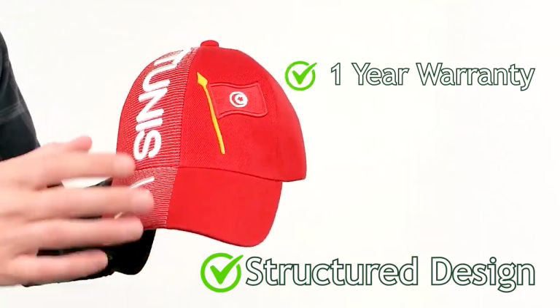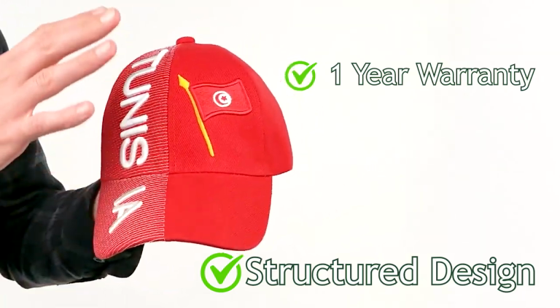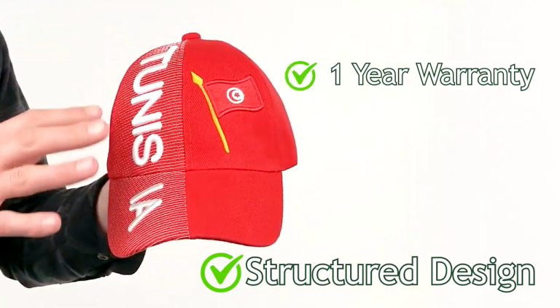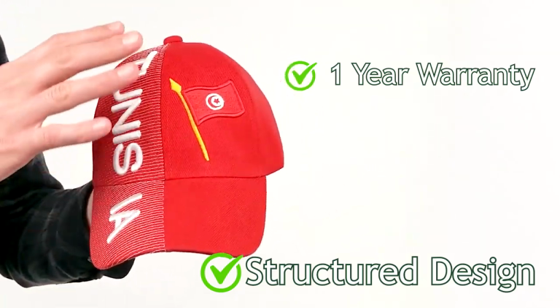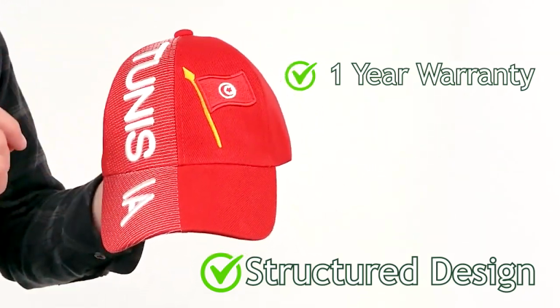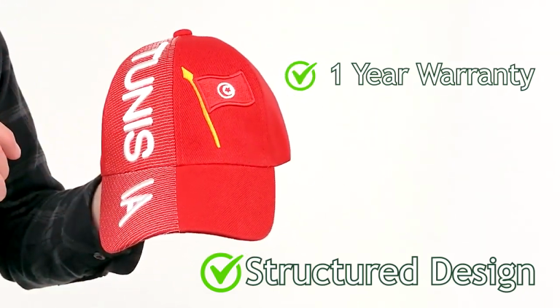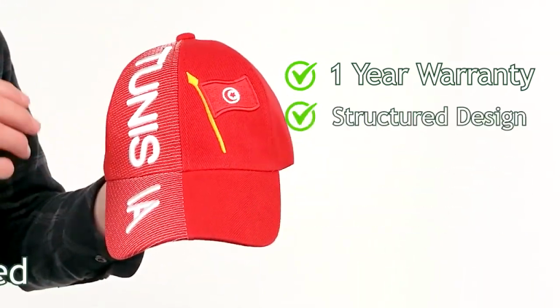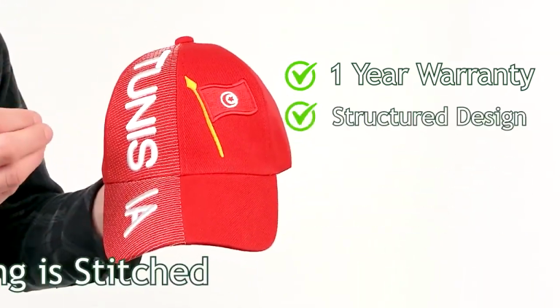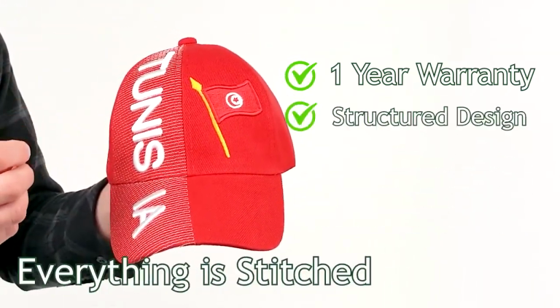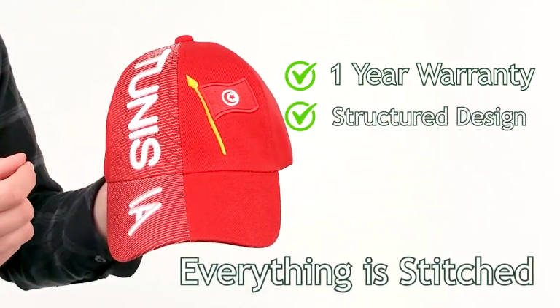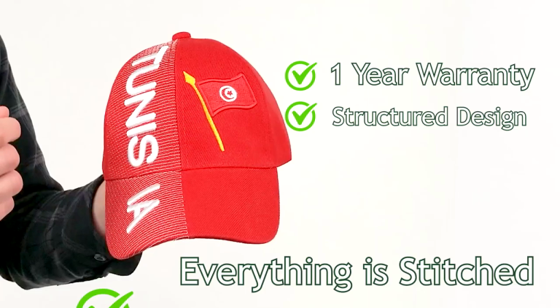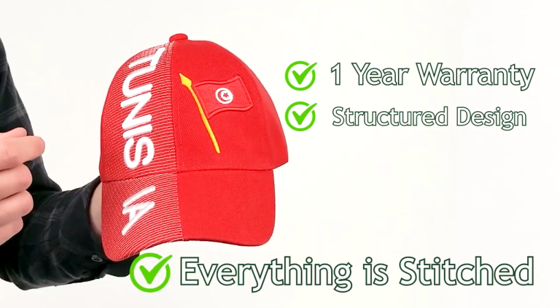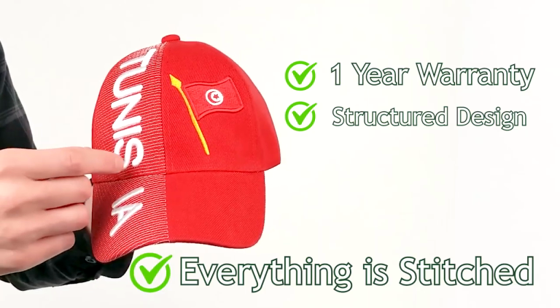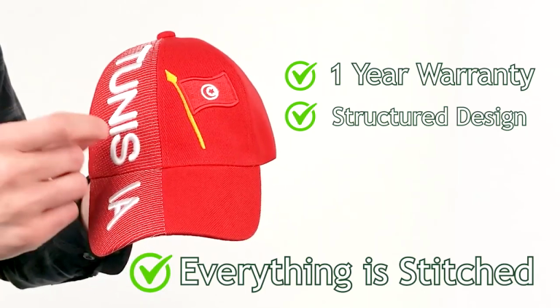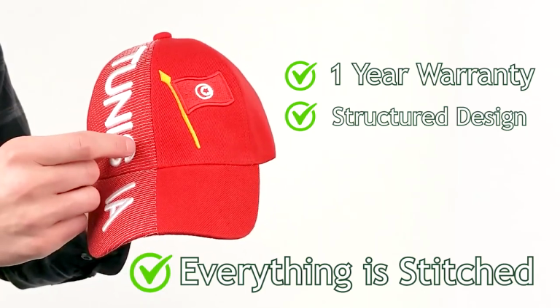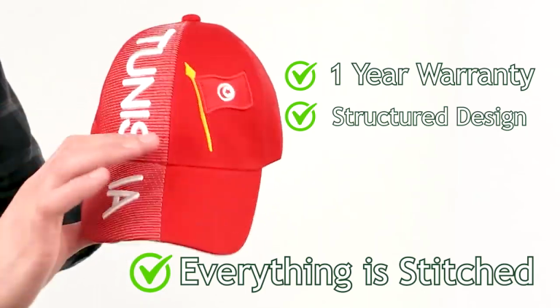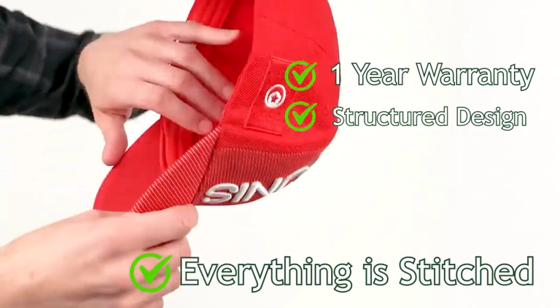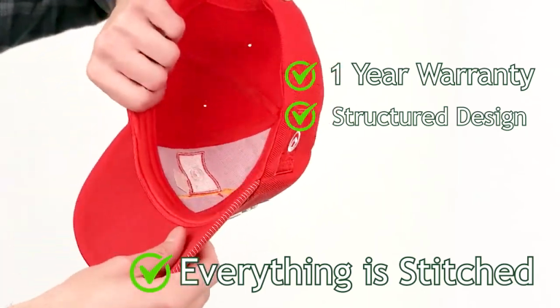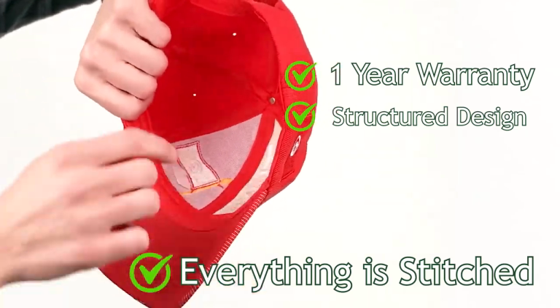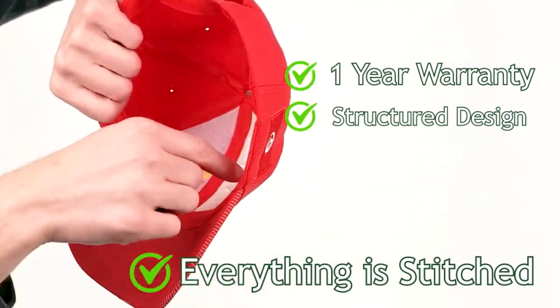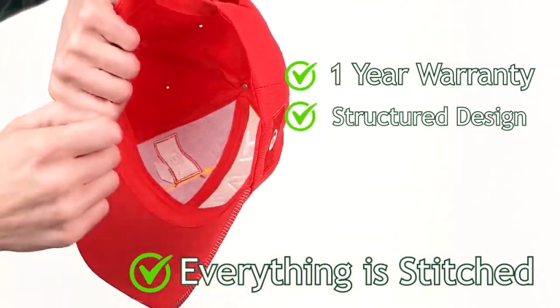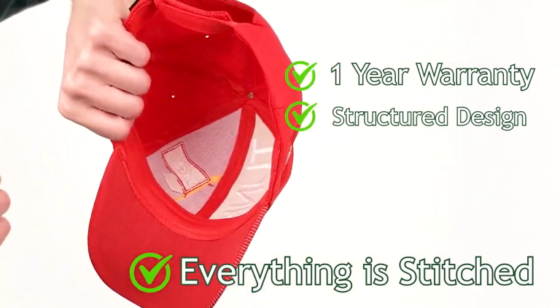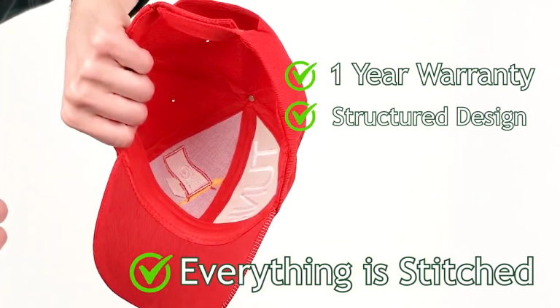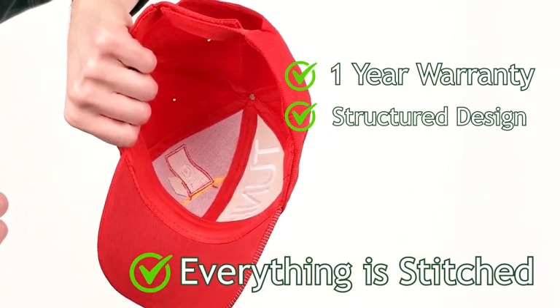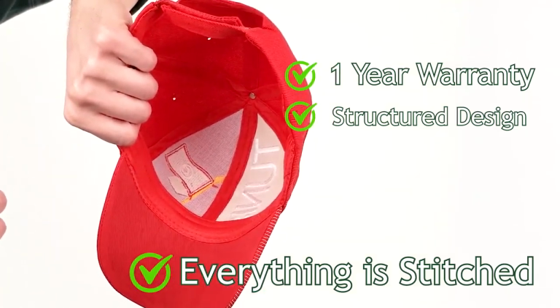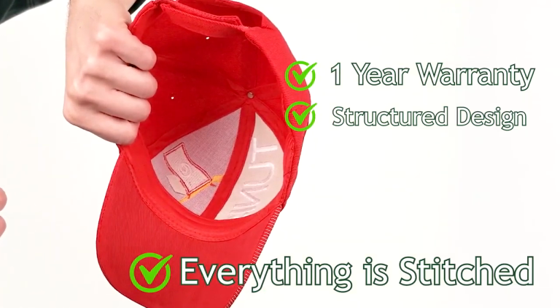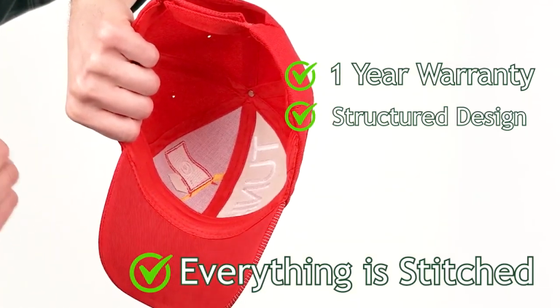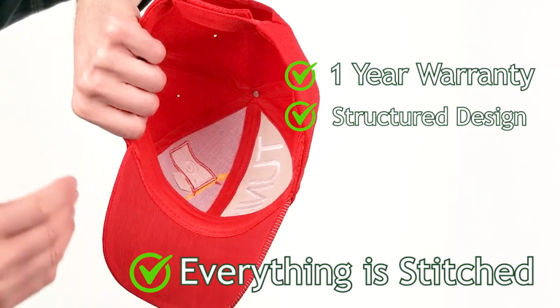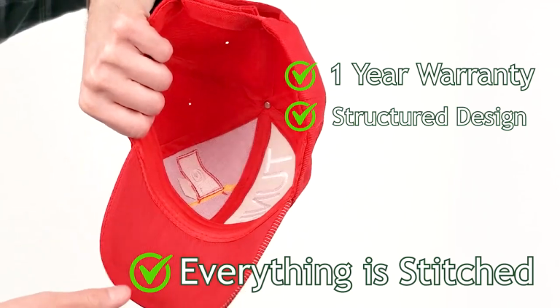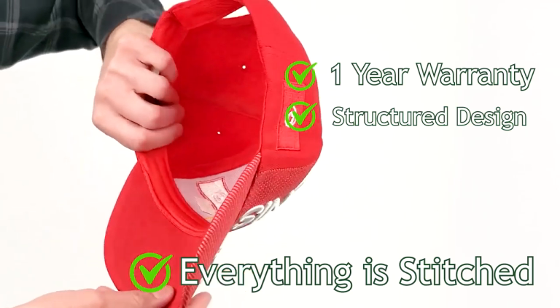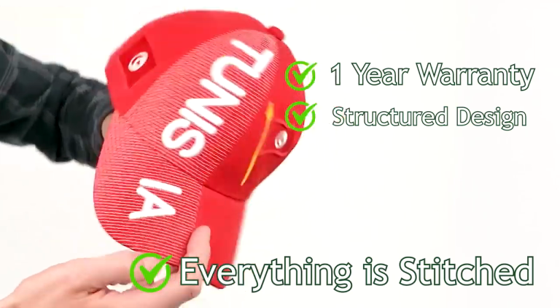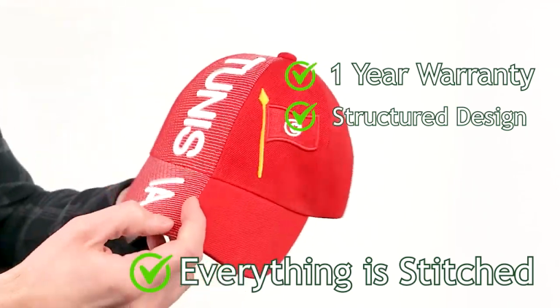I want to point out everything you see here is stitched on. It is not printed on. It is not glued on. As you can tell from the inside, you will see that it's substantially more durable and of higher quality.